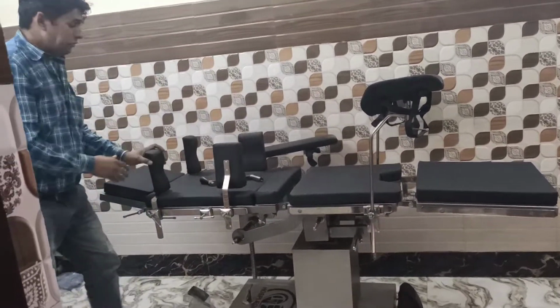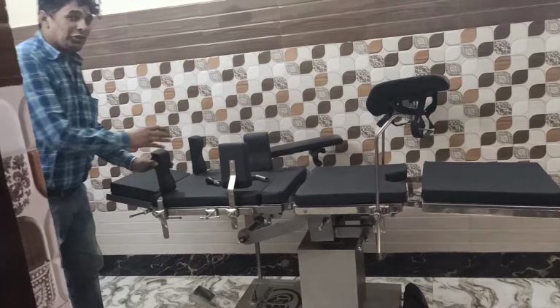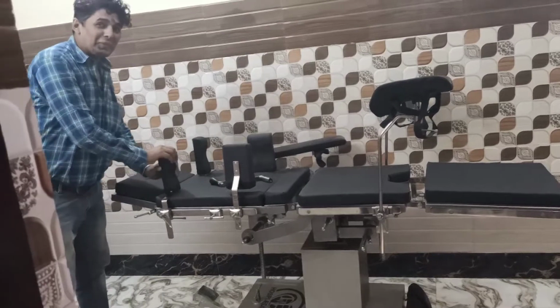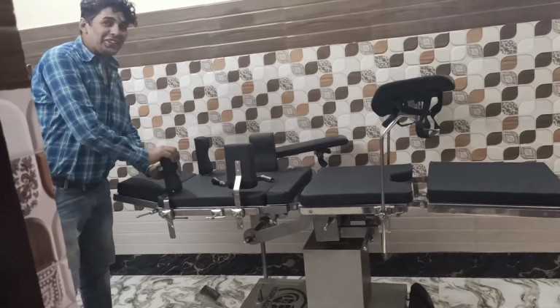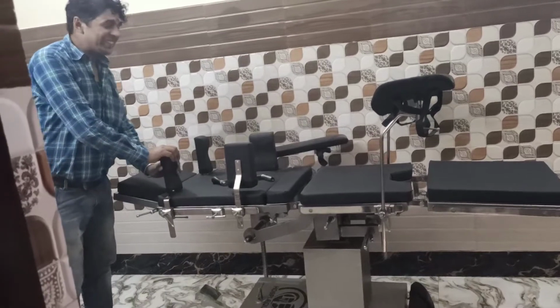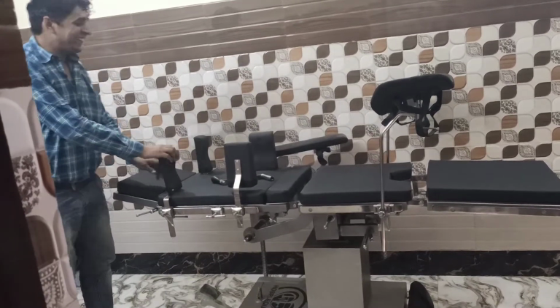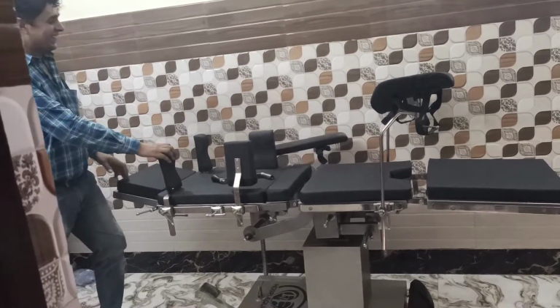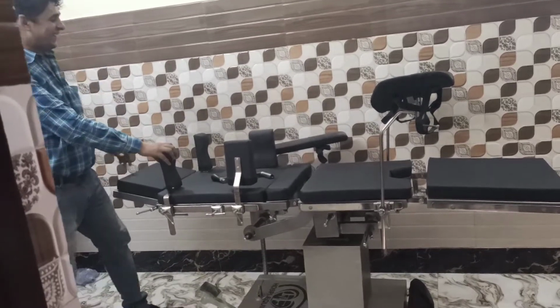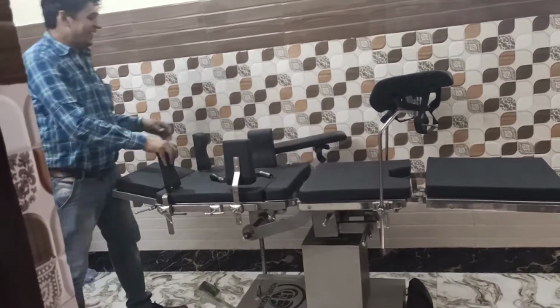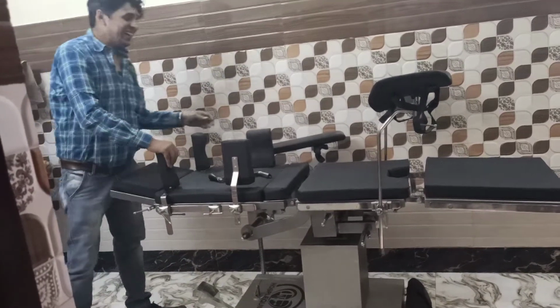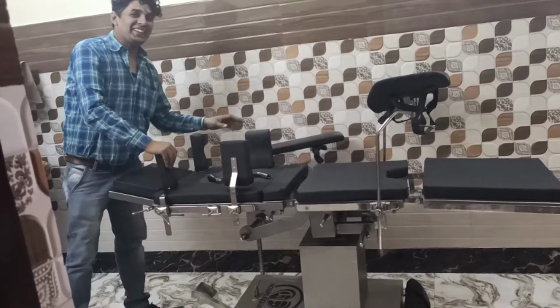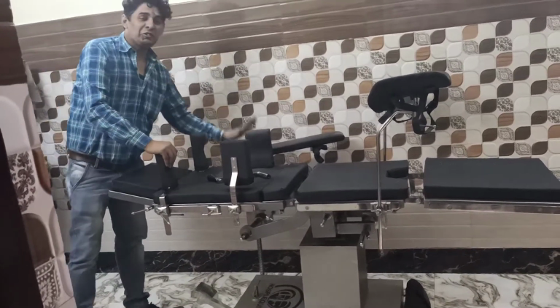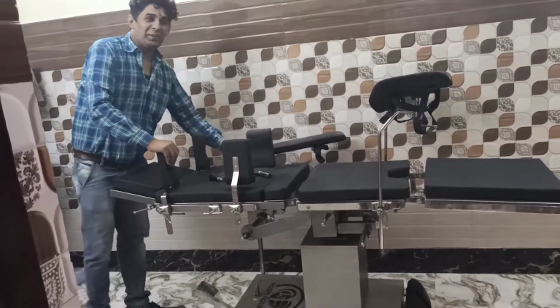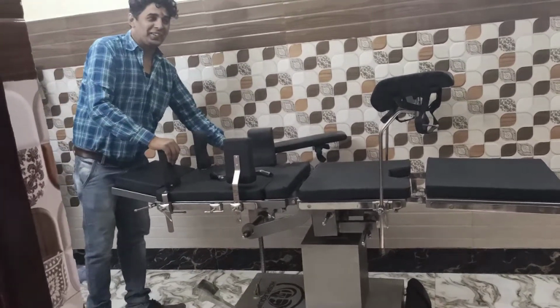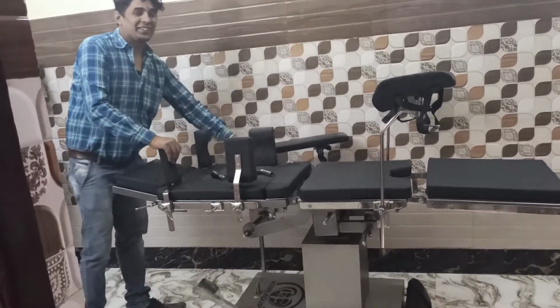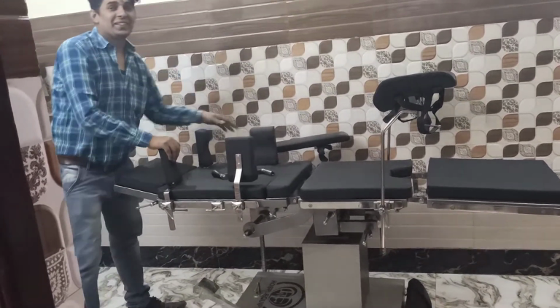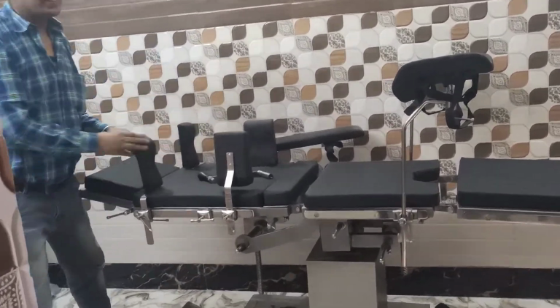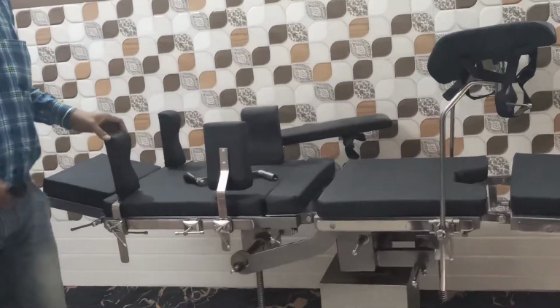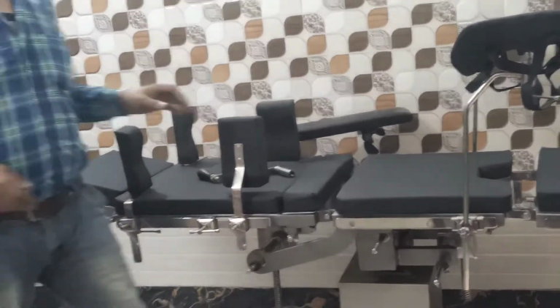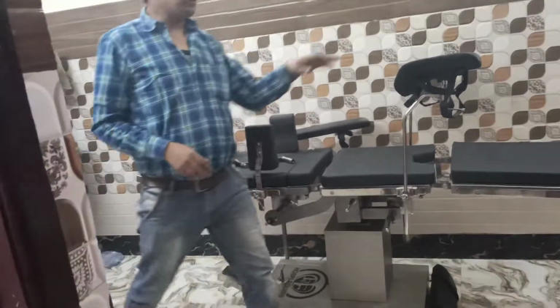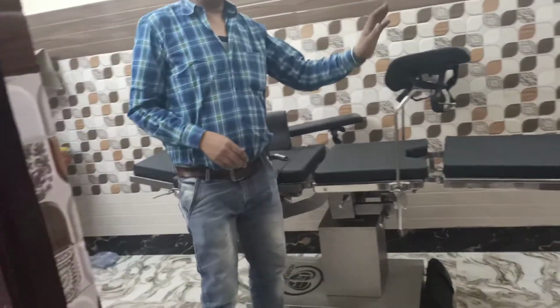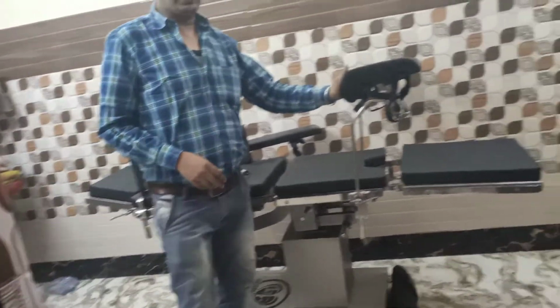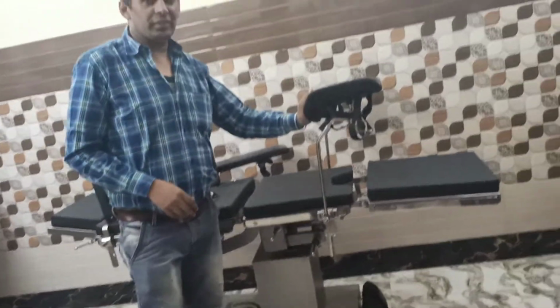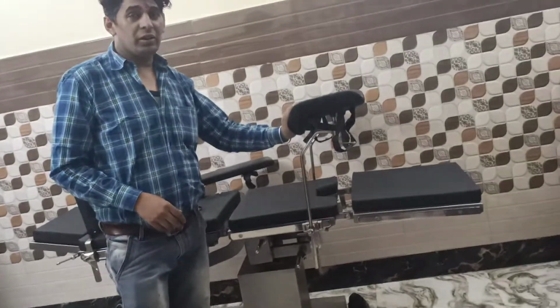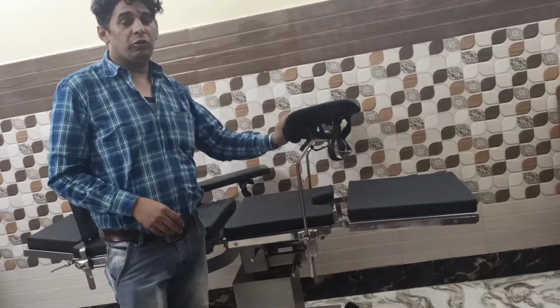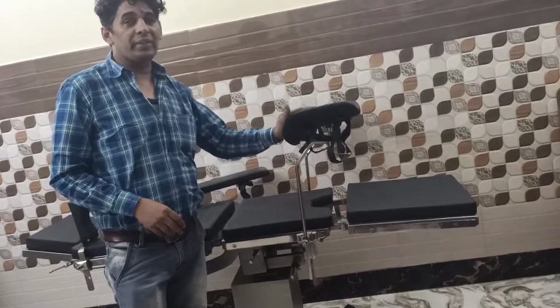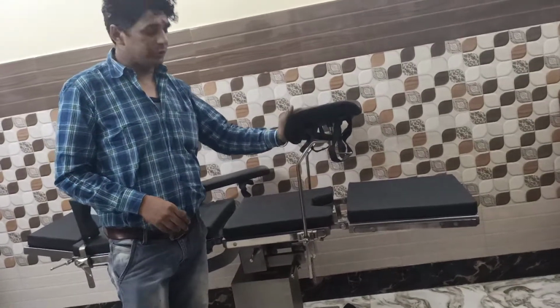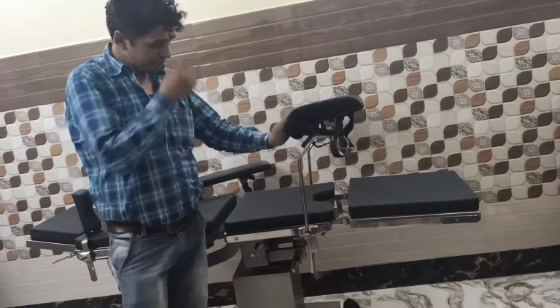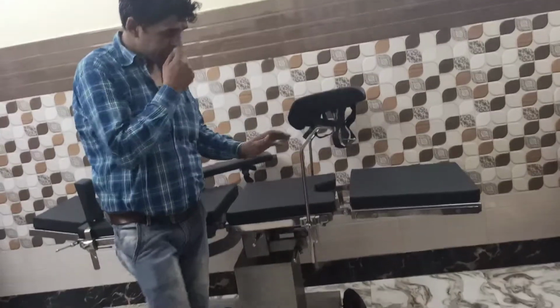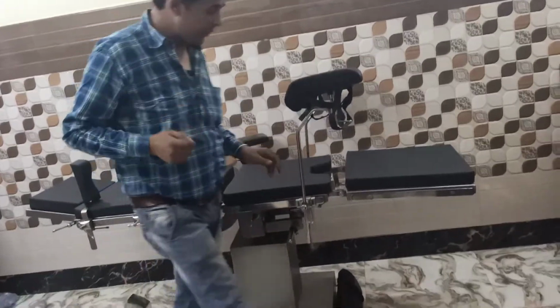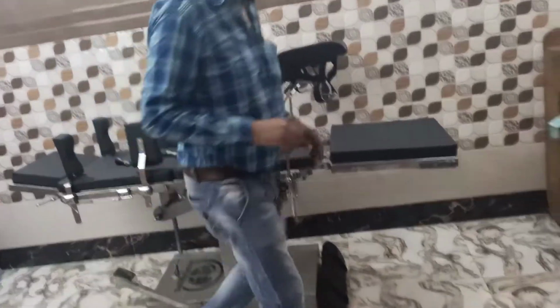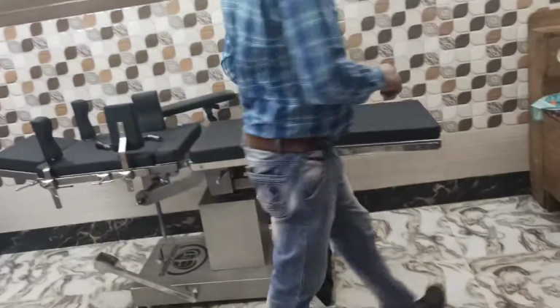Two shoulder support, and two arm sides. Two cradles for leg support. Very good.